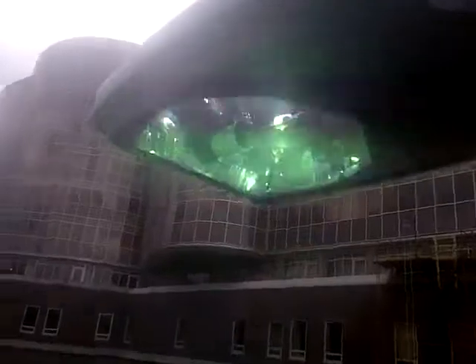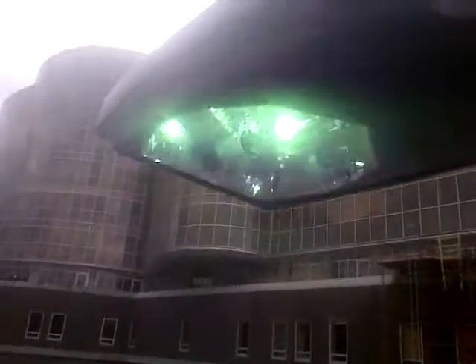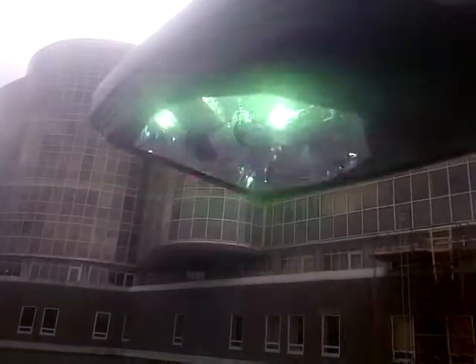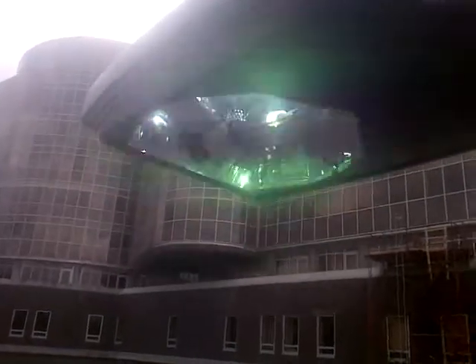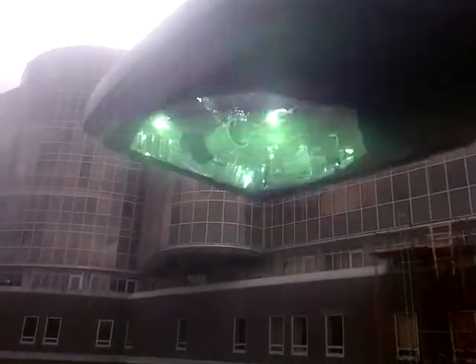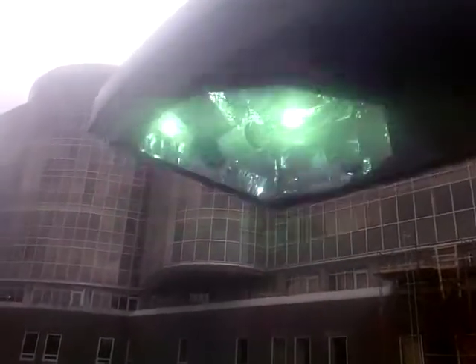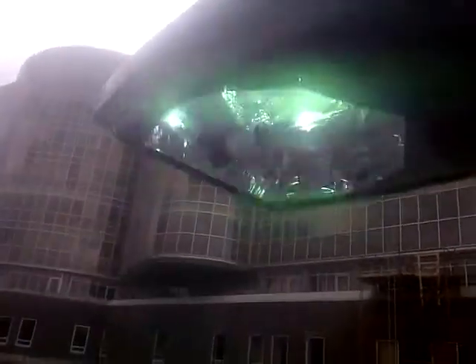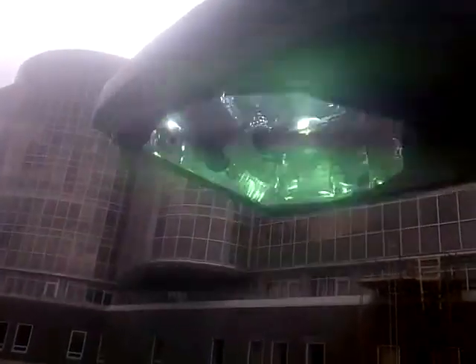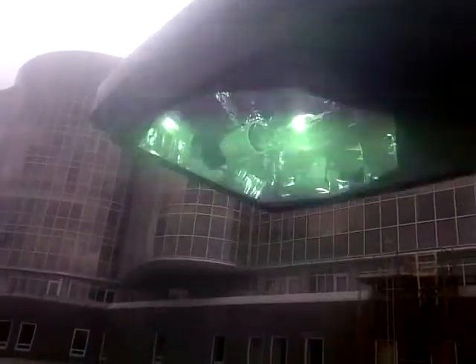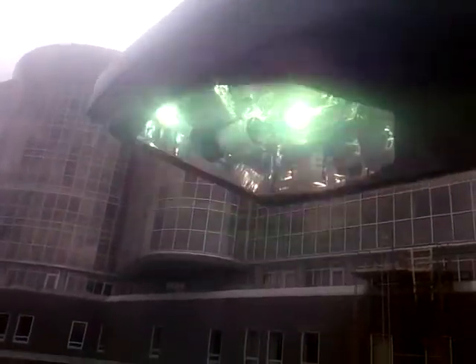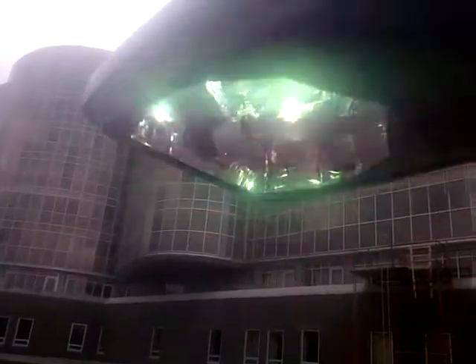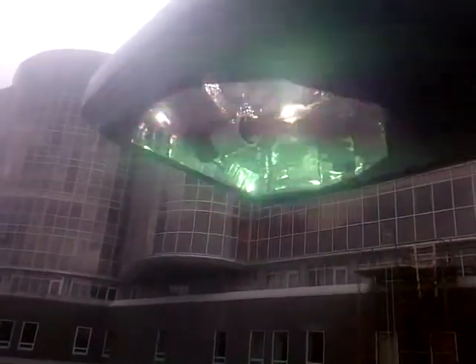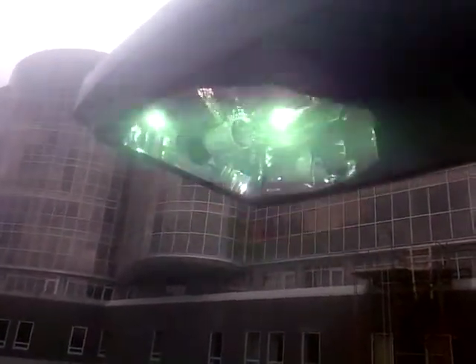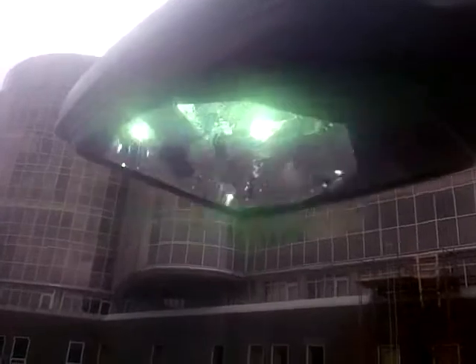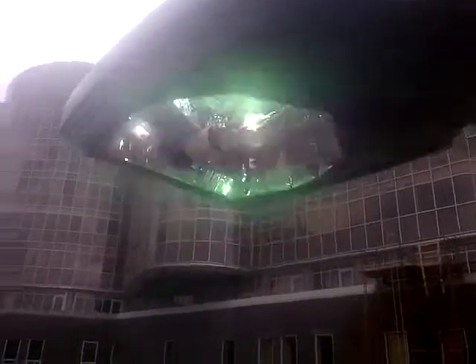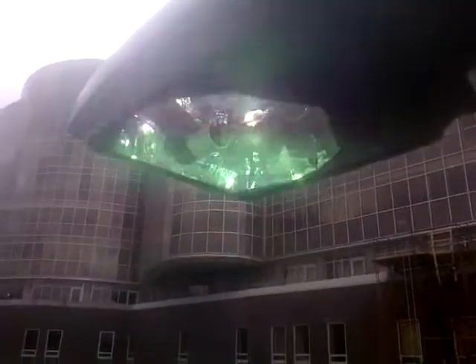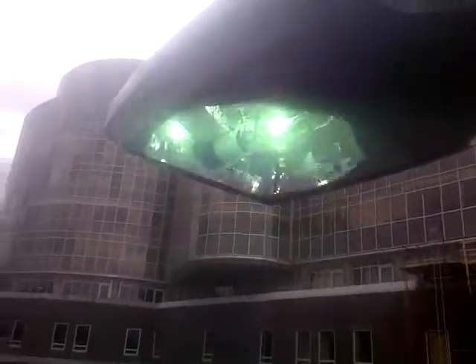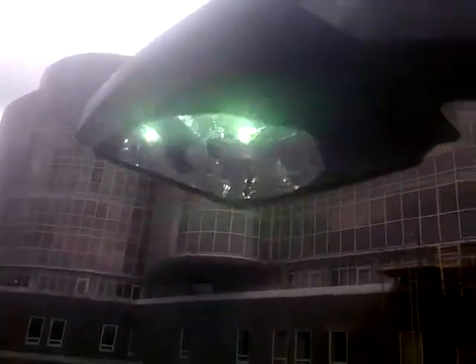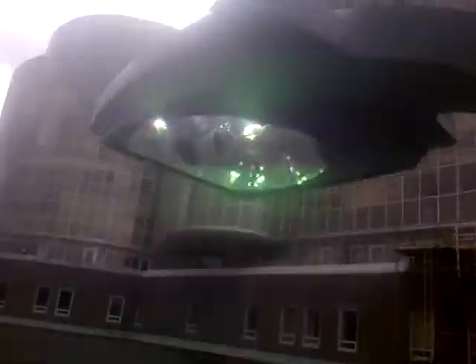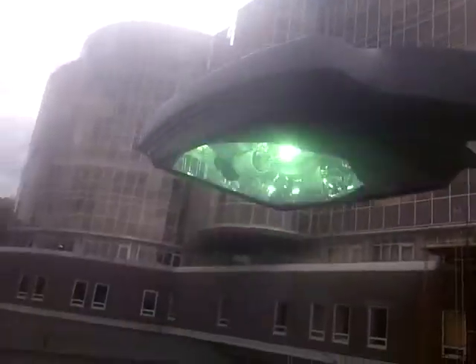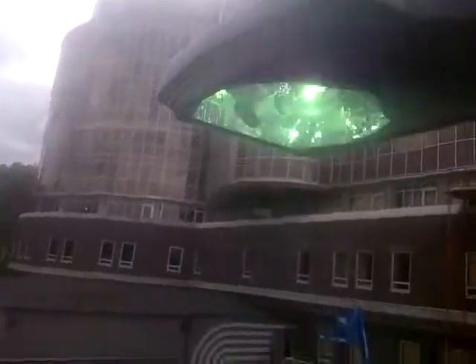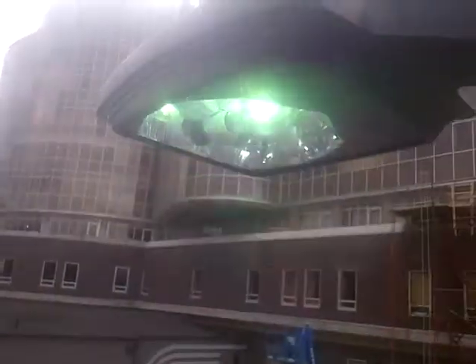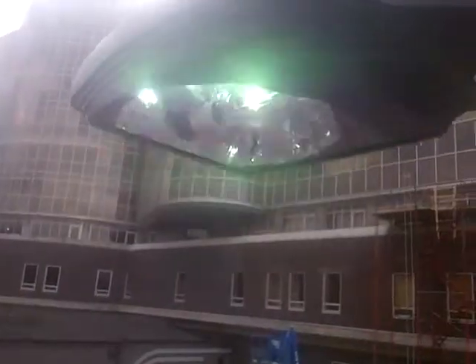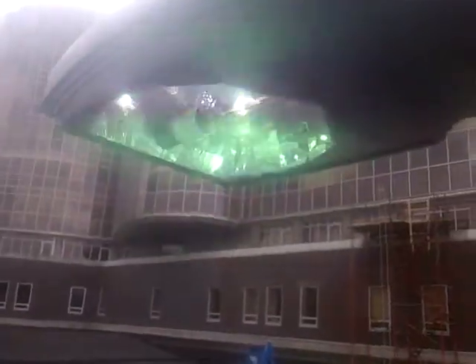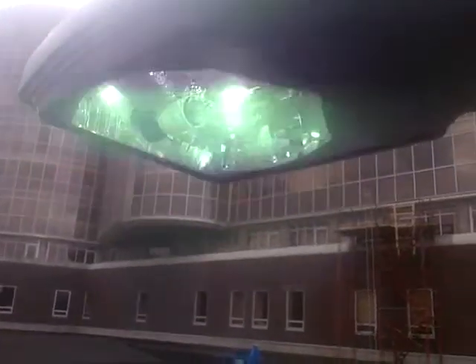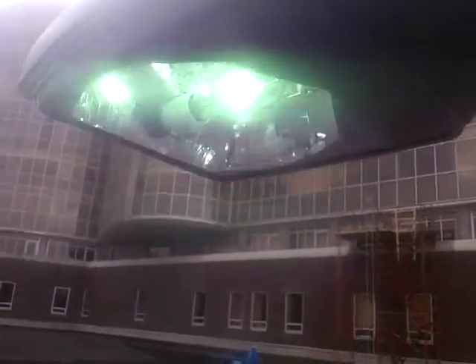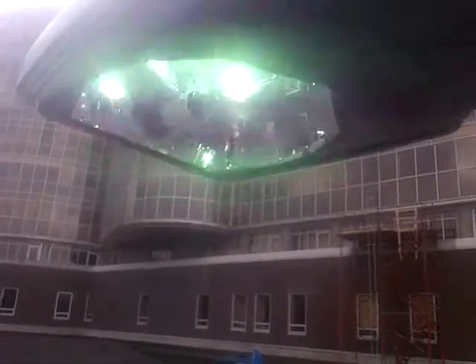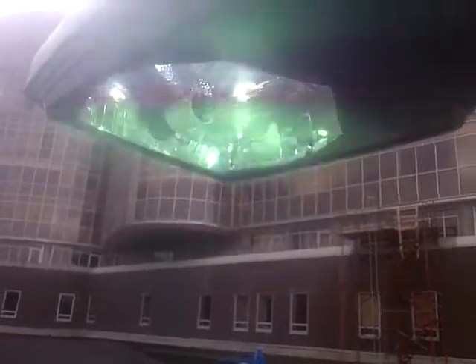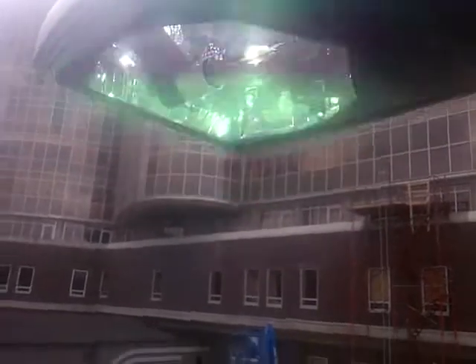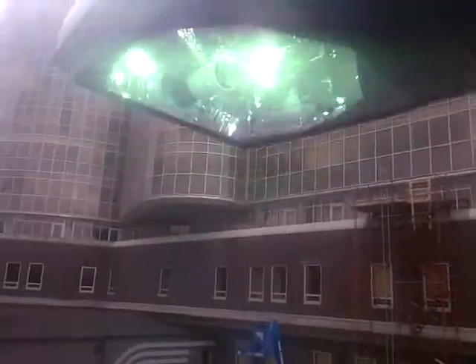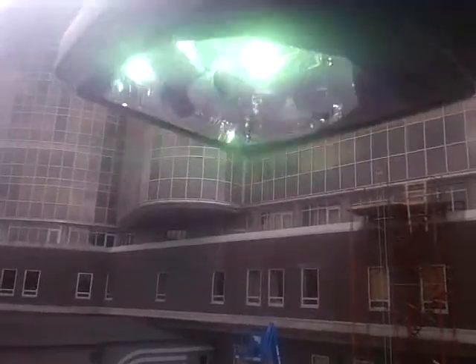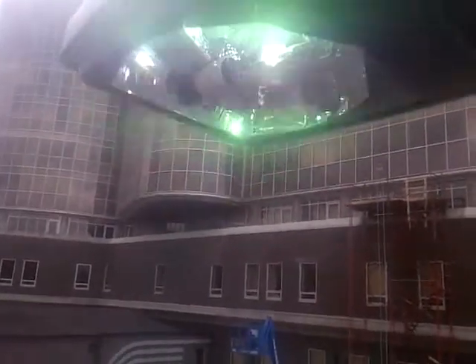This is a 250-watt metal halide bulb, and it's got gas inside the arc tube there, so it takes a while to get bright. They have big bulky ballasts in them — basically not too fun to work on.